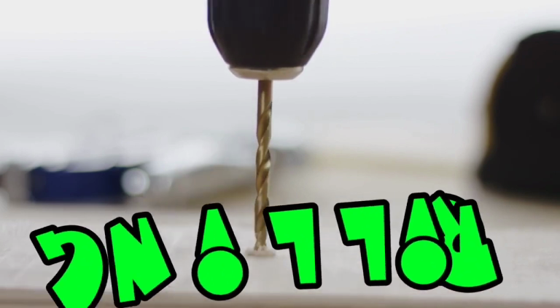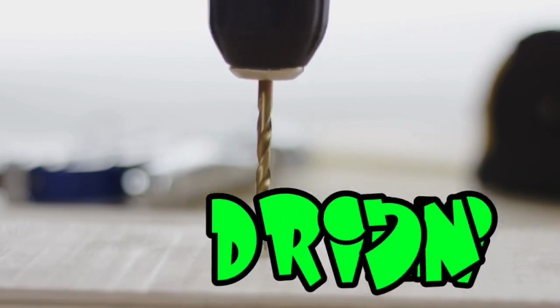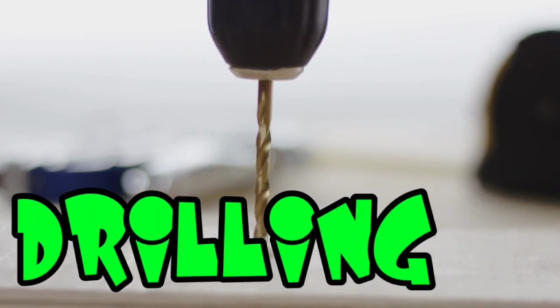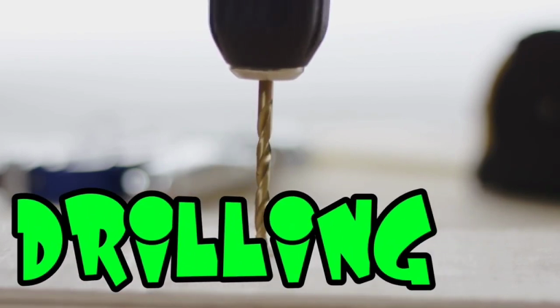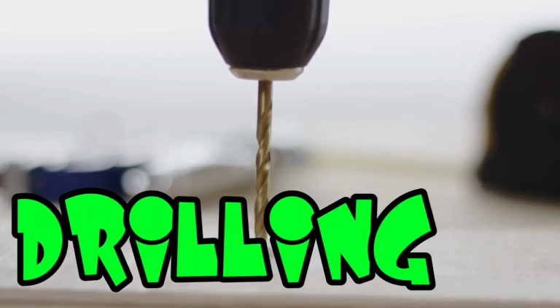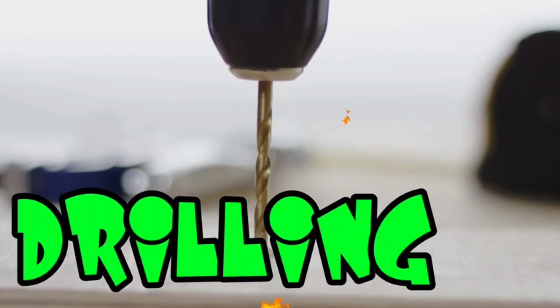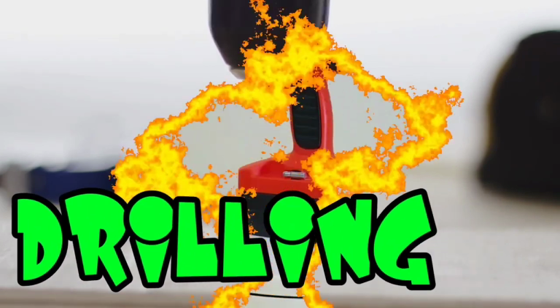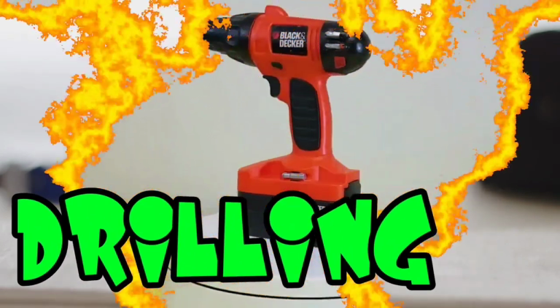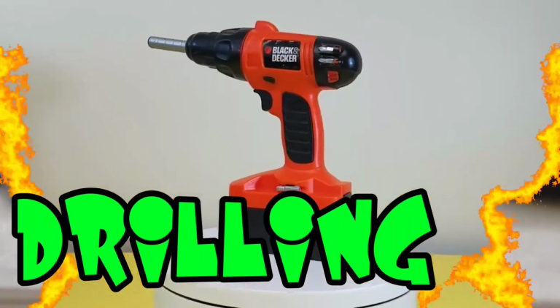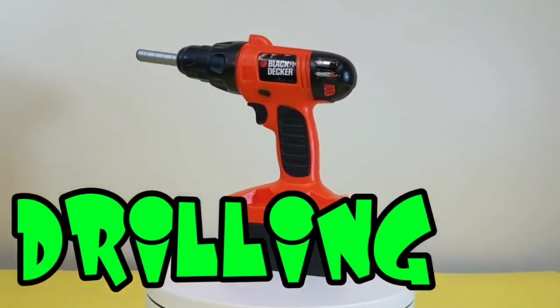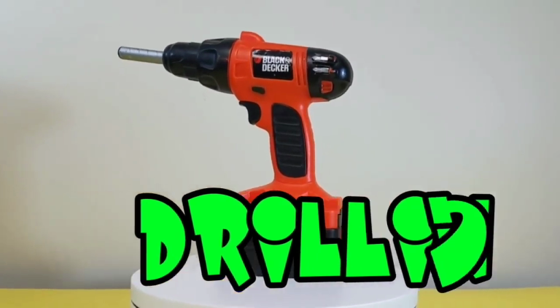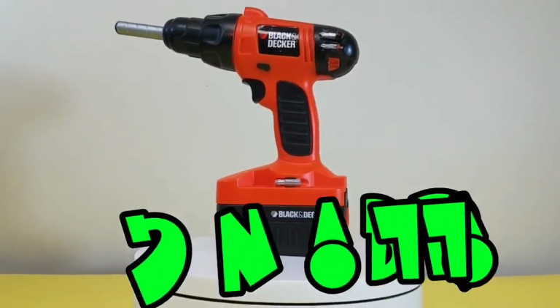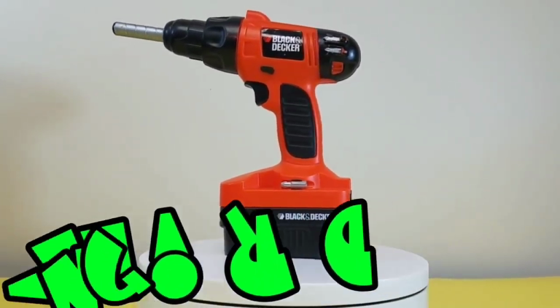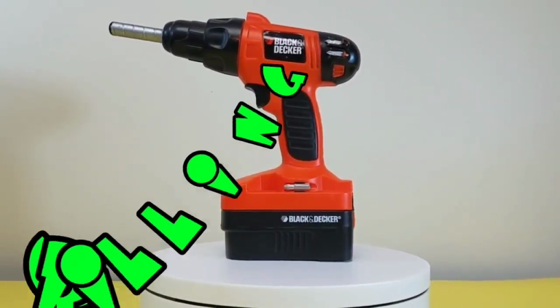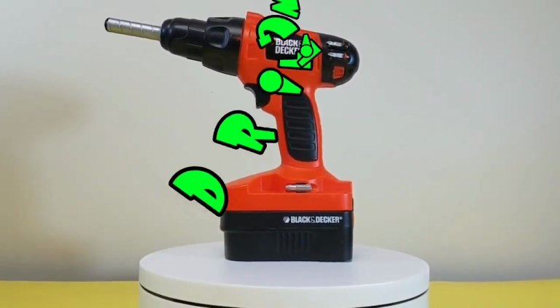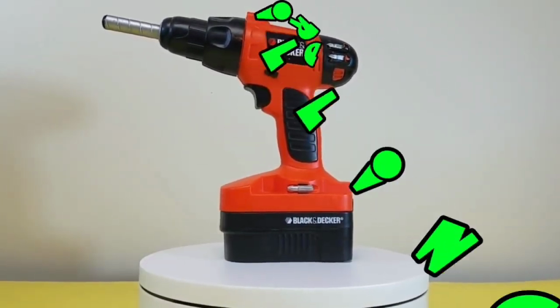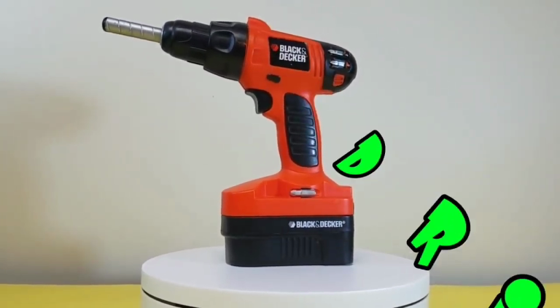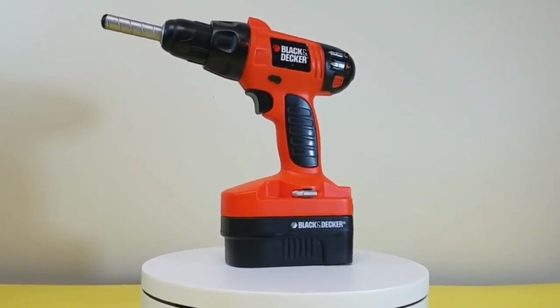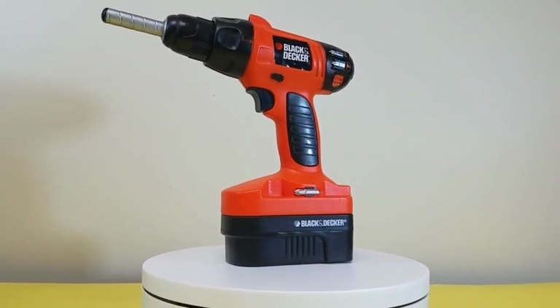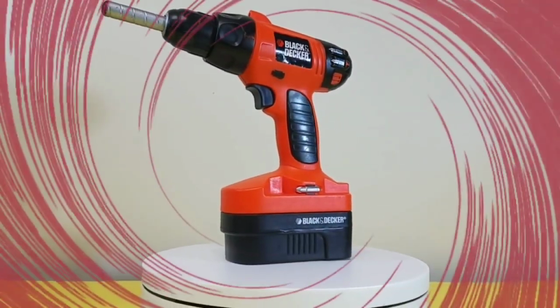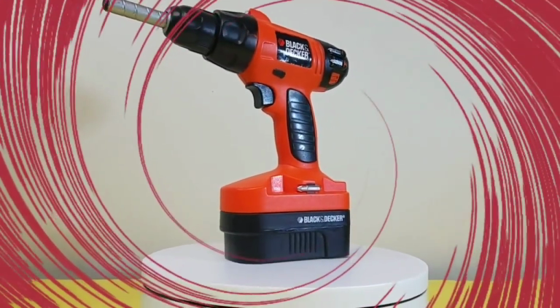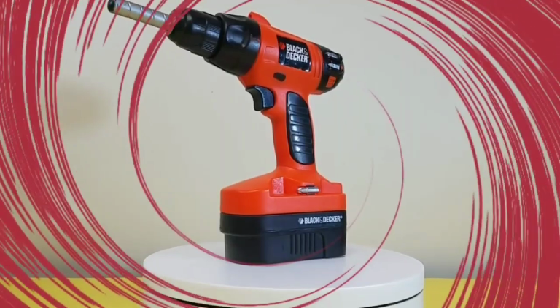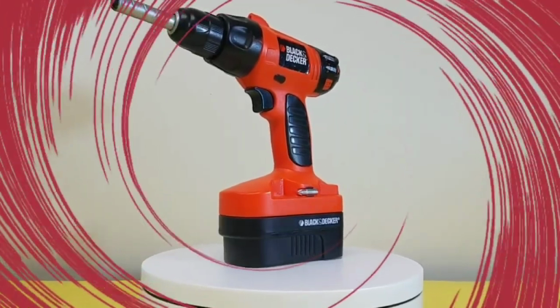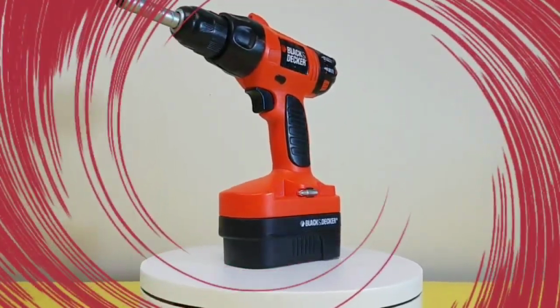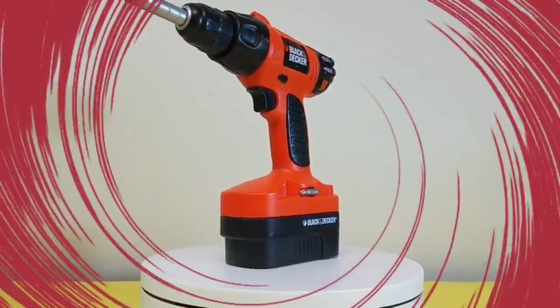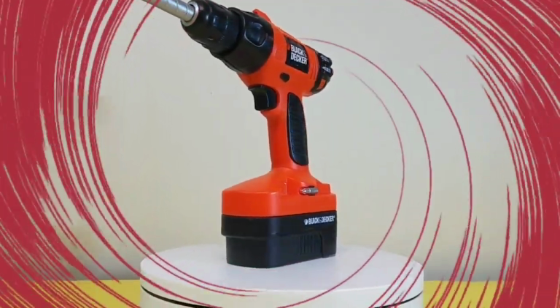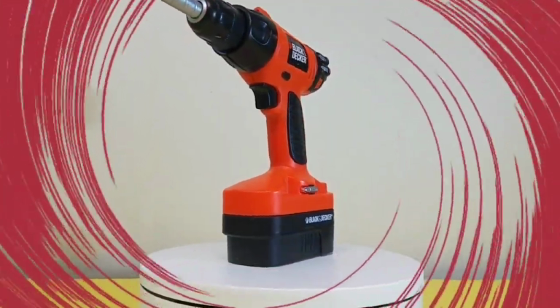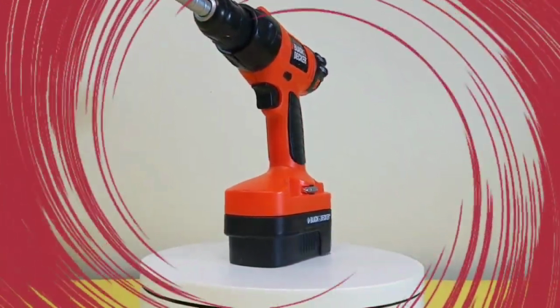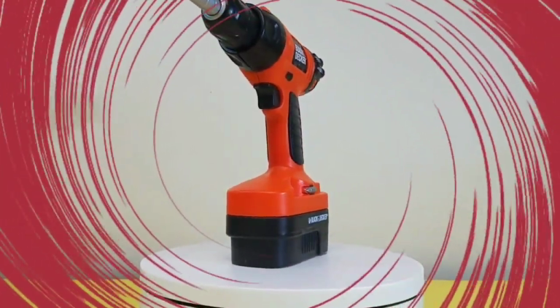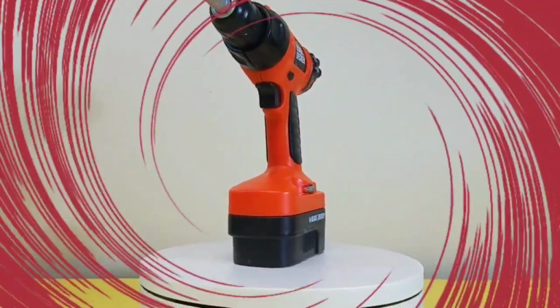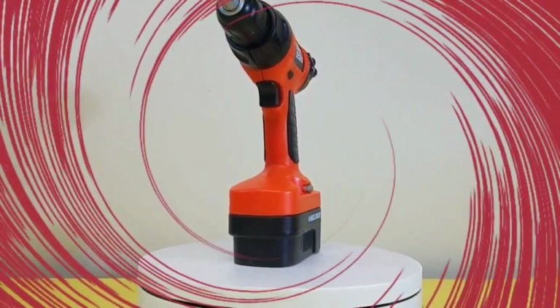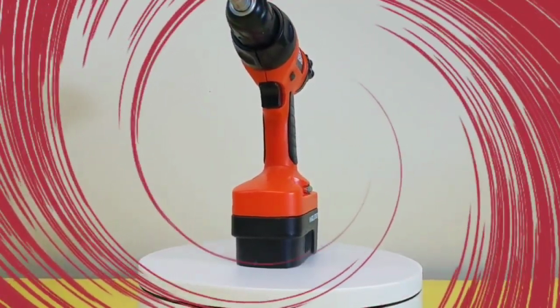Wow, look at that one. That one is drilling. Power drills. Drill. And that one is drilling. Whoa, check out our cool collection of power drill tool toys.